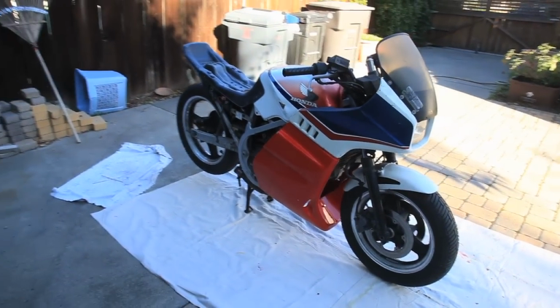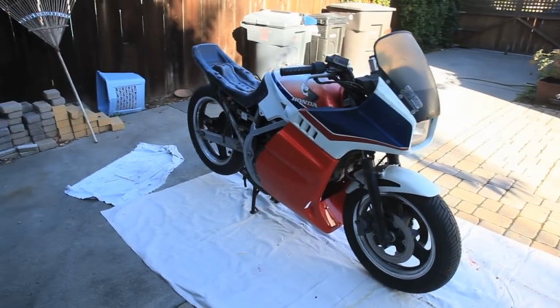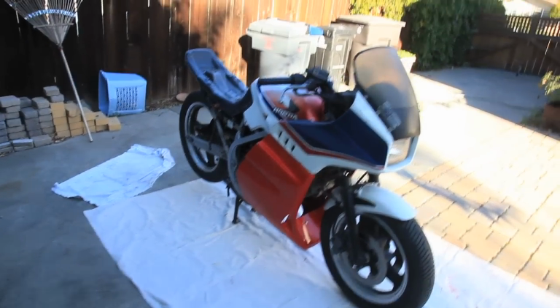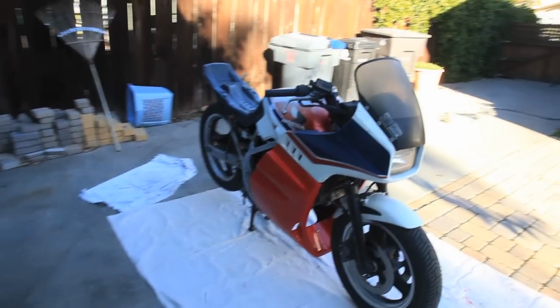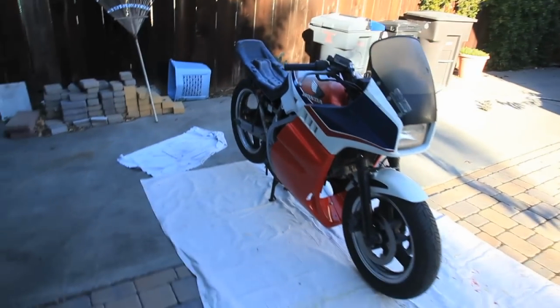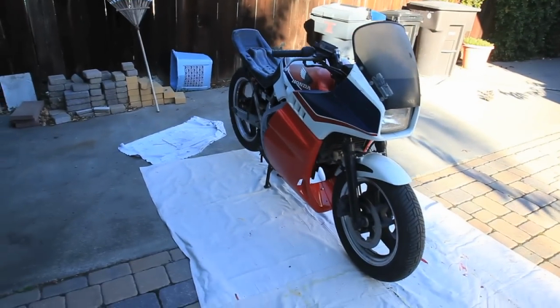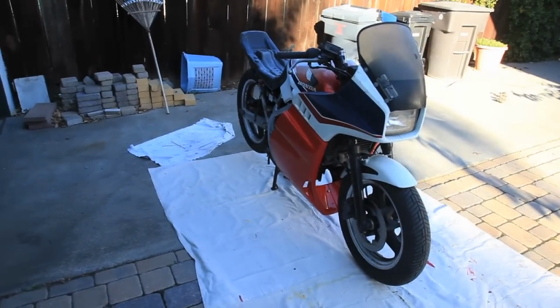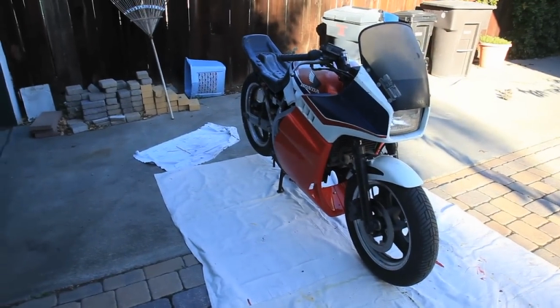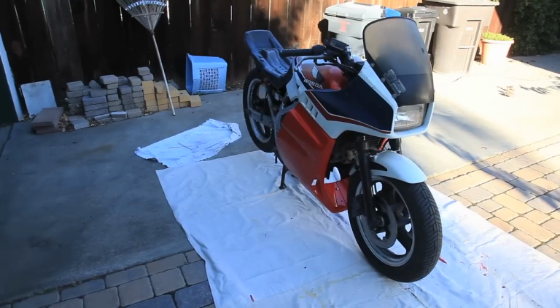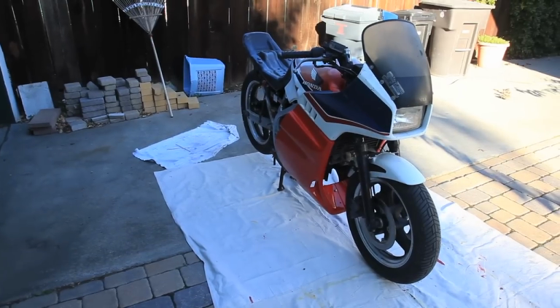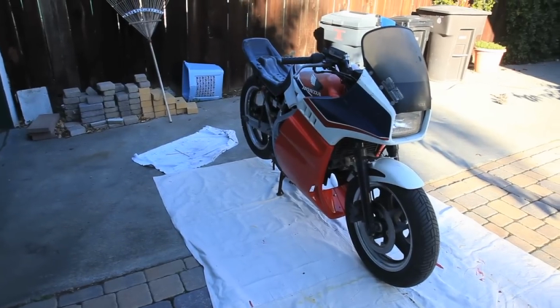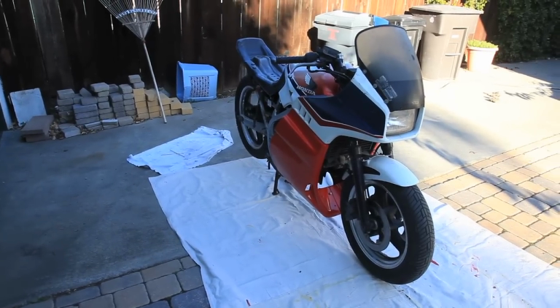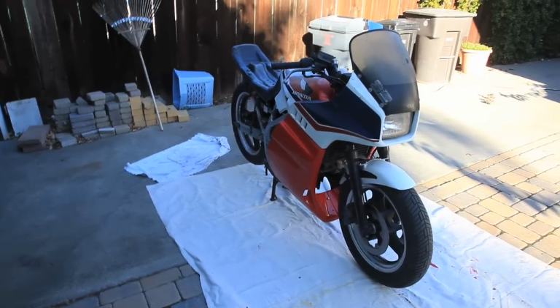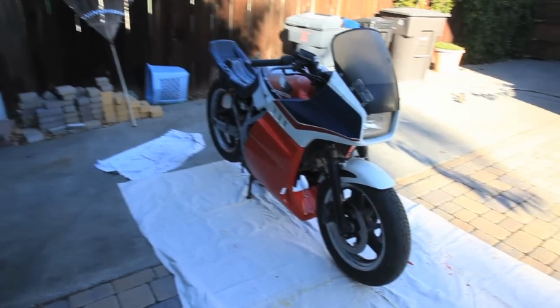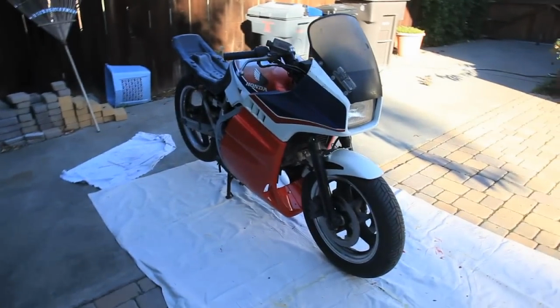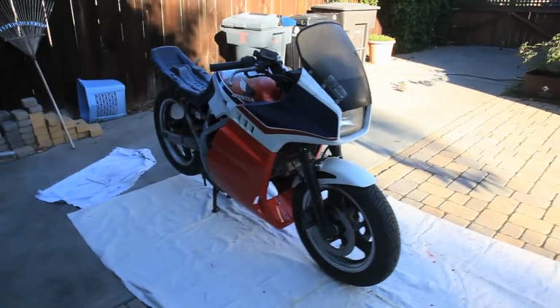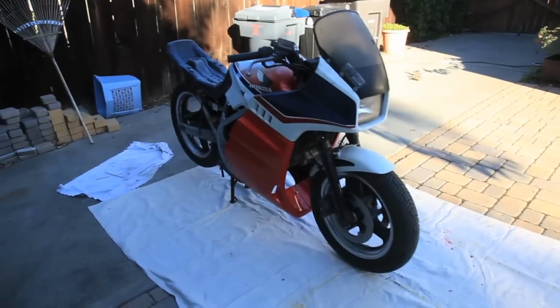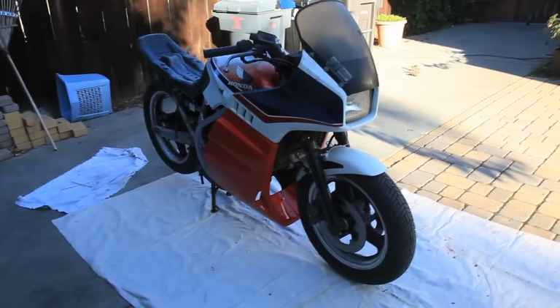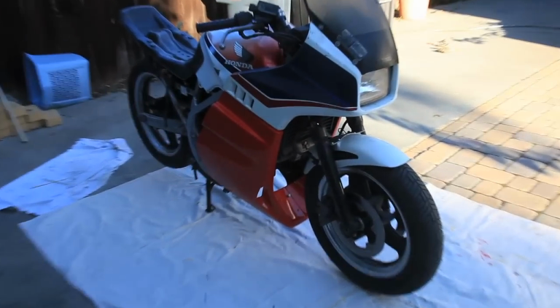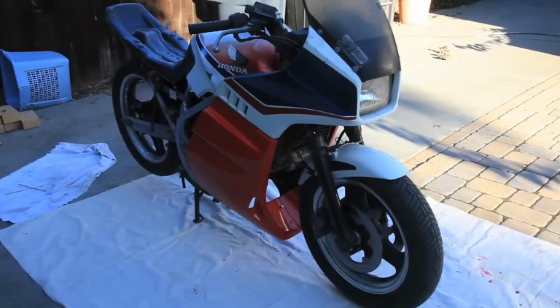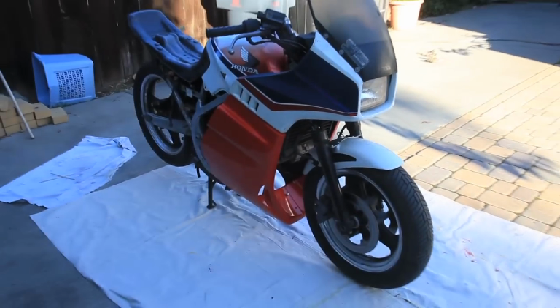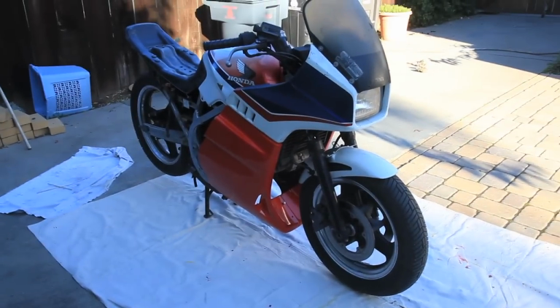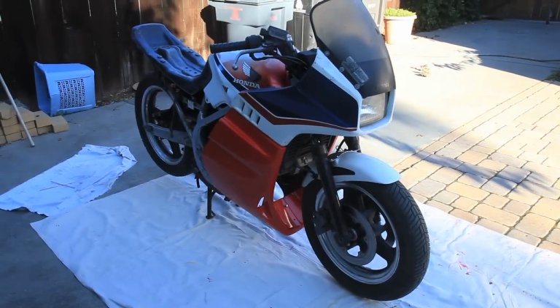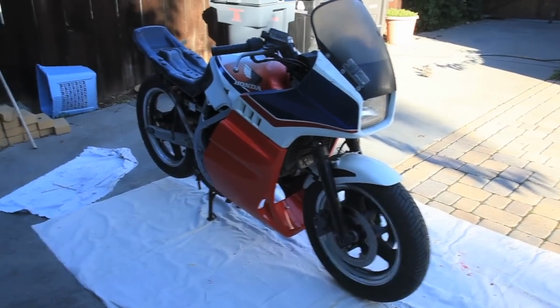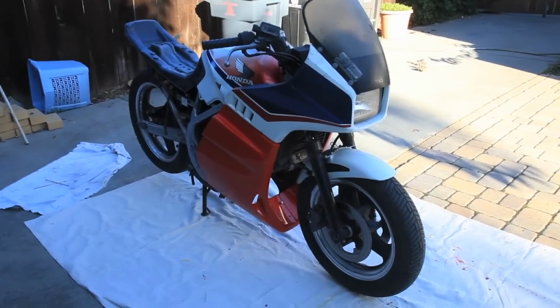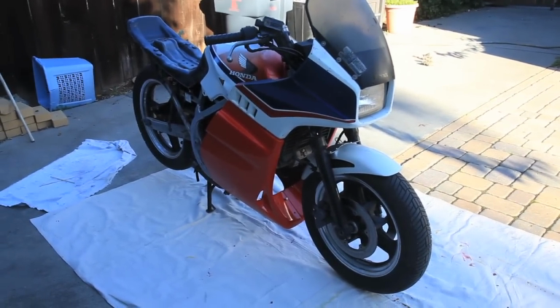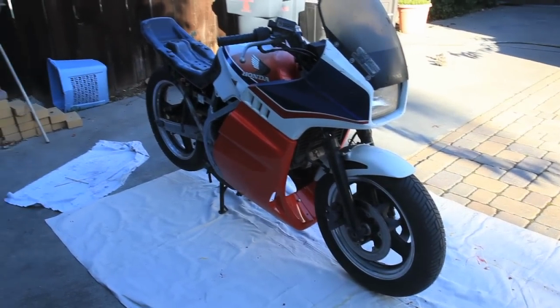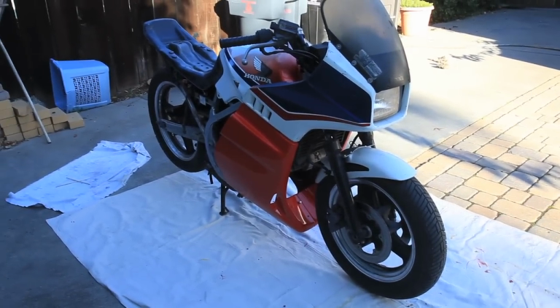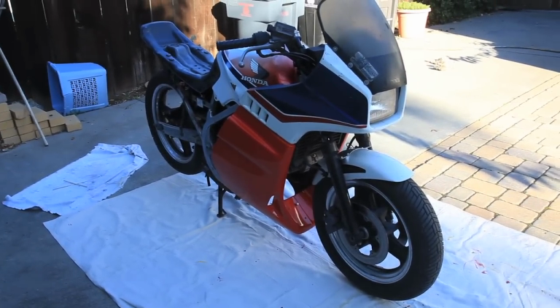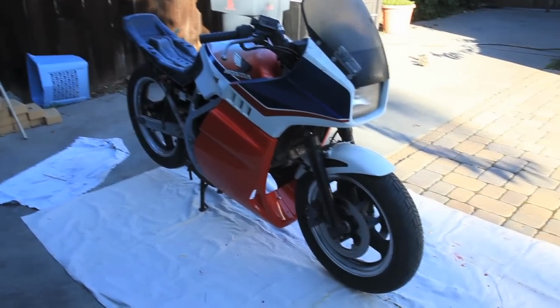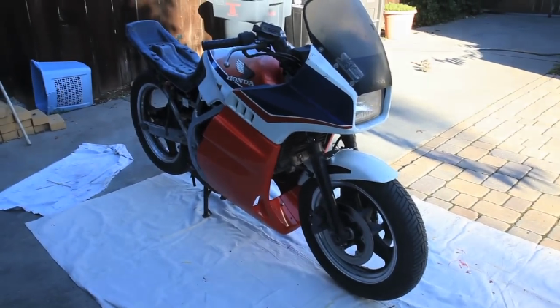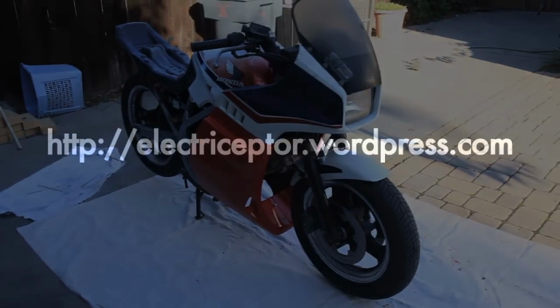New fairing — this is great. I got it on; somebody was letting them go off of VFRworld.com, which was great, so all I had to do was pay shipping and like 20 bucks or something. So alright, that's it for now.